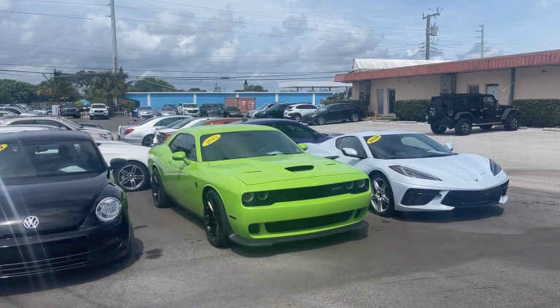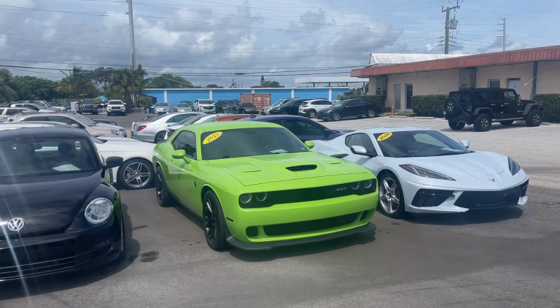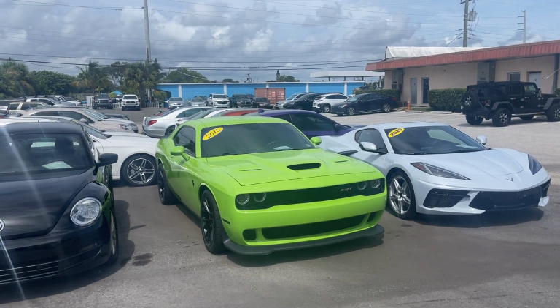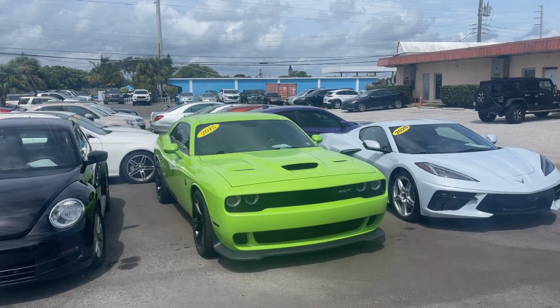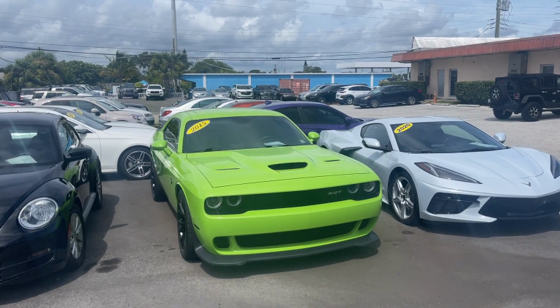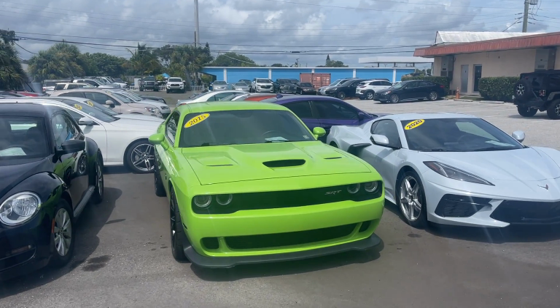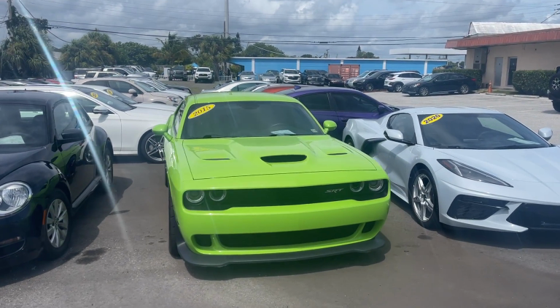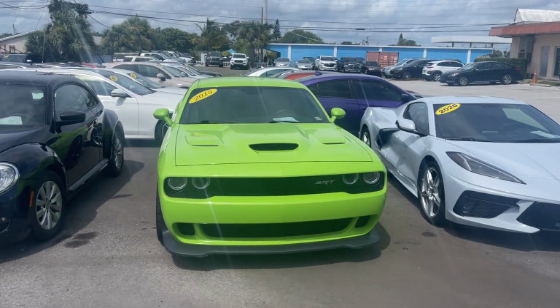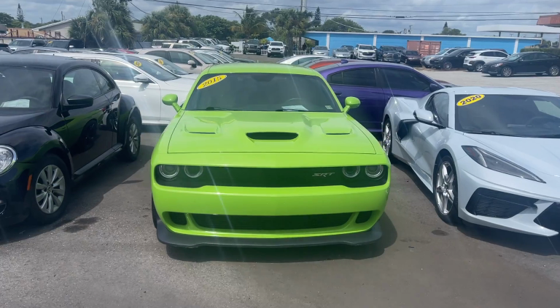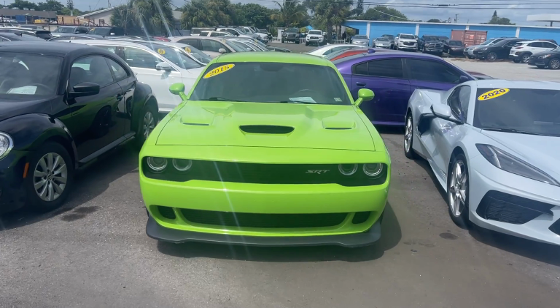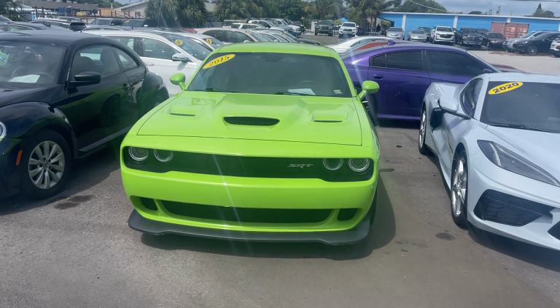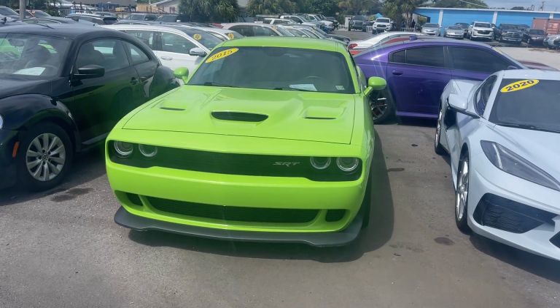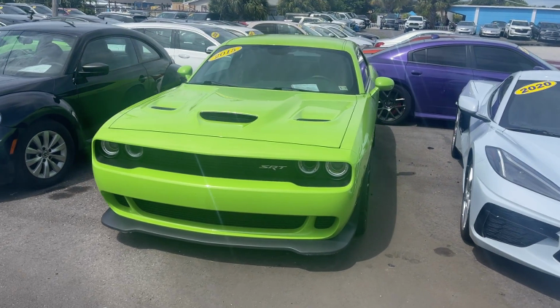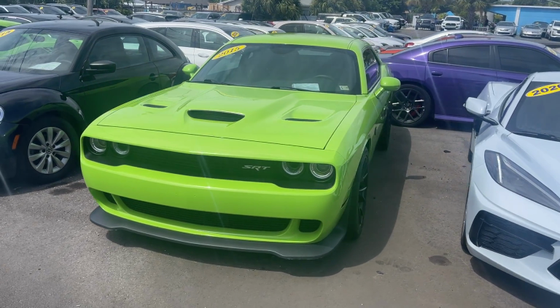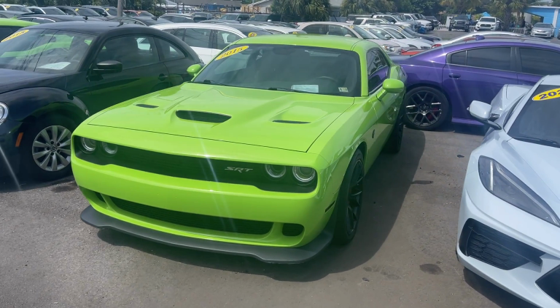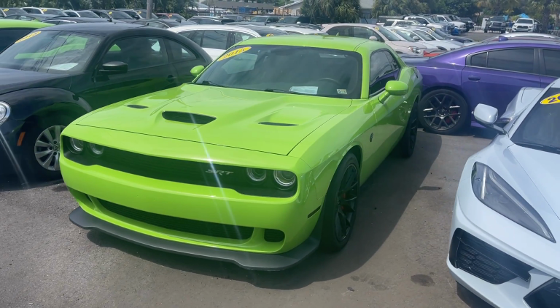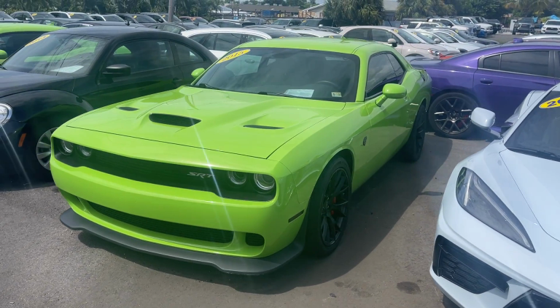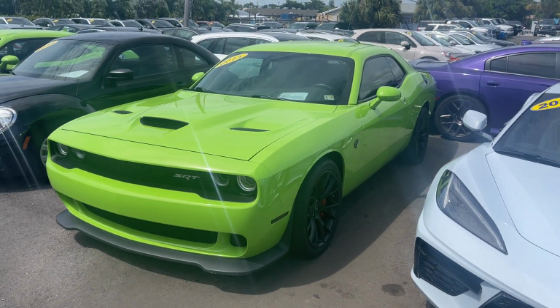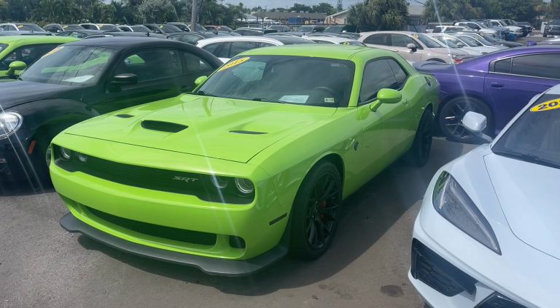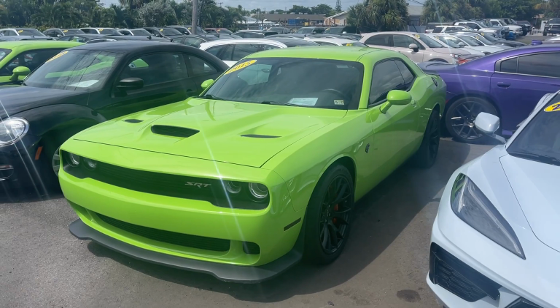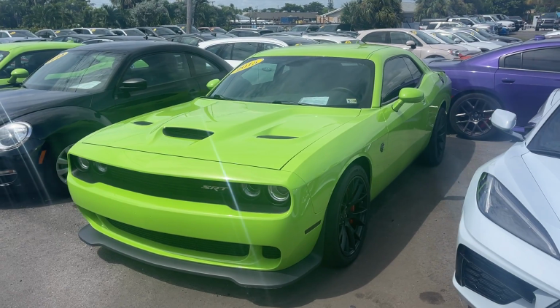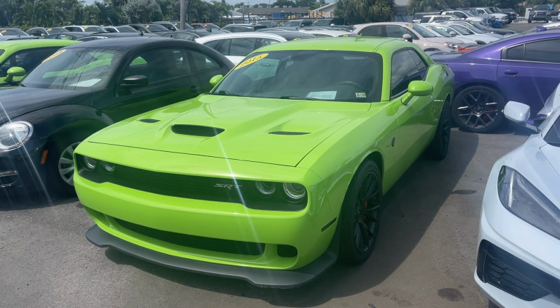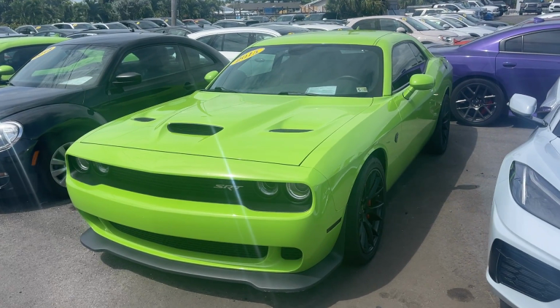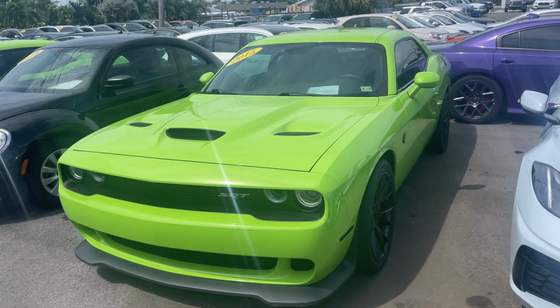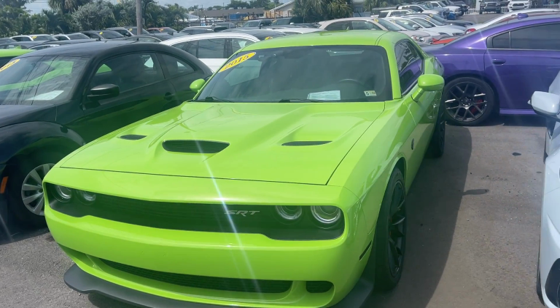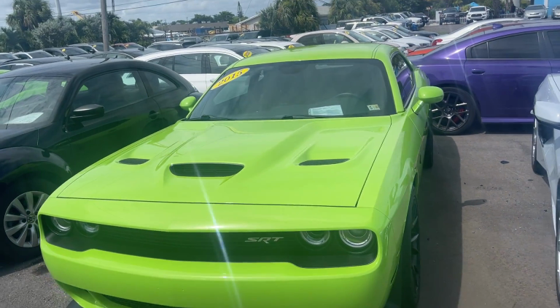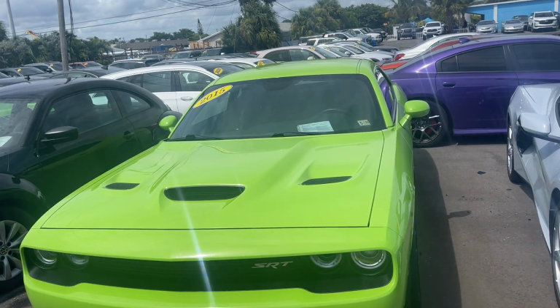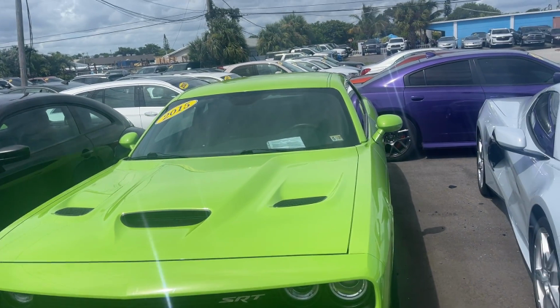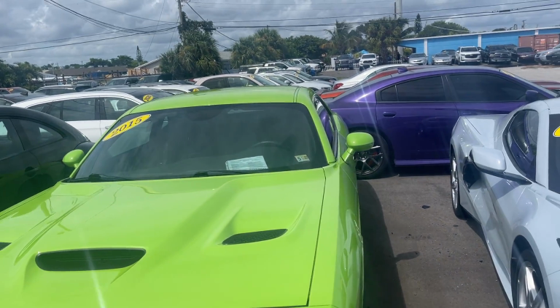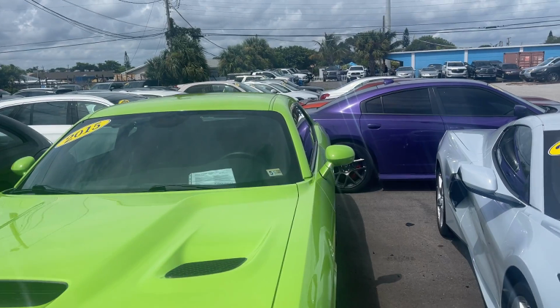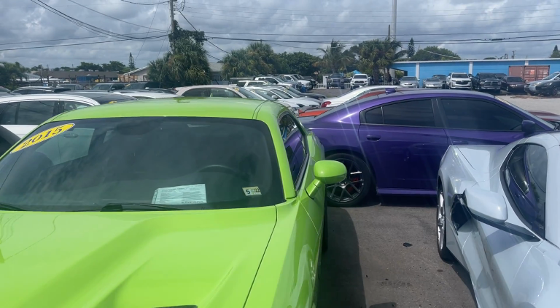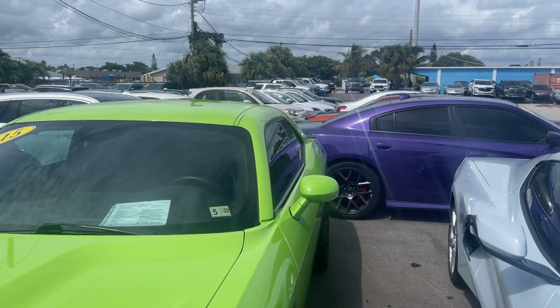Good morning. Classic Cars of Palm Beach here. Going to do a little walk-around video on this 2015 Dodge Challenger Hellcat in Sublime Green.